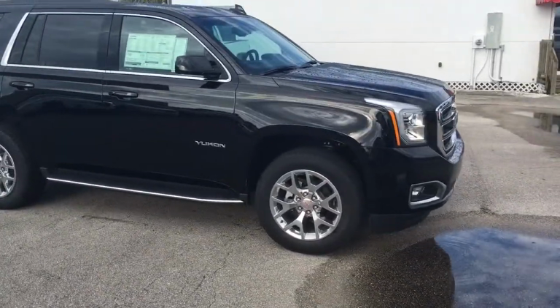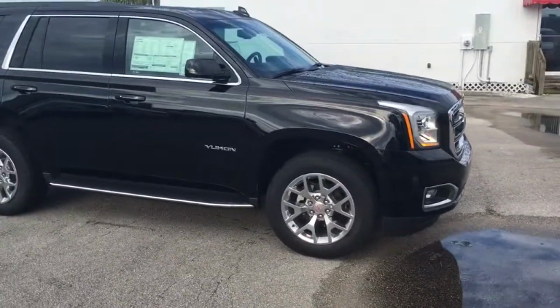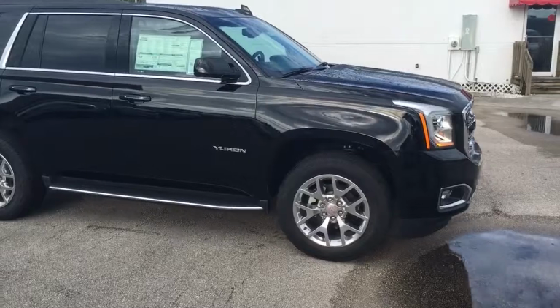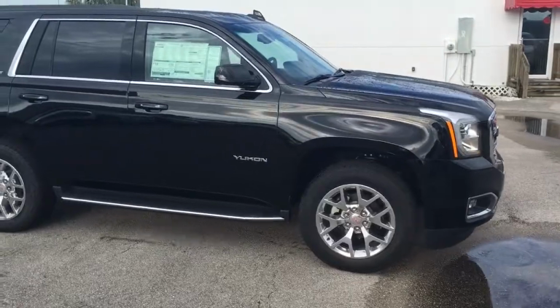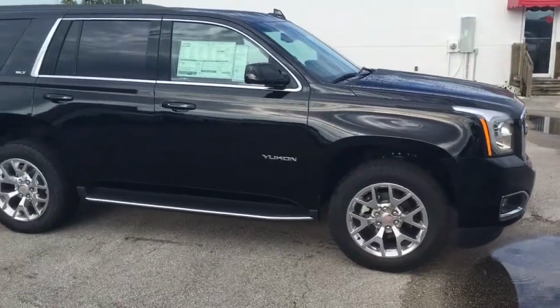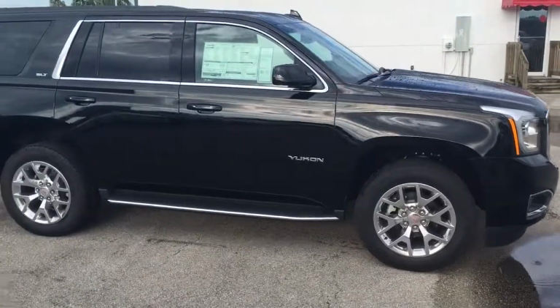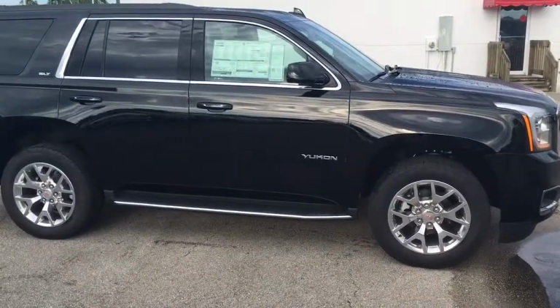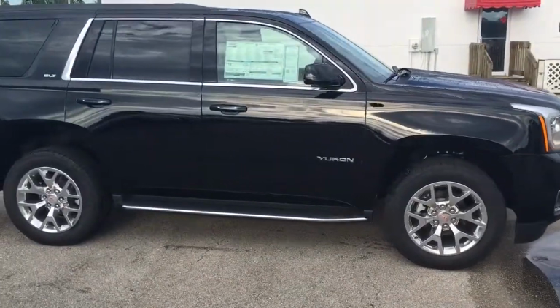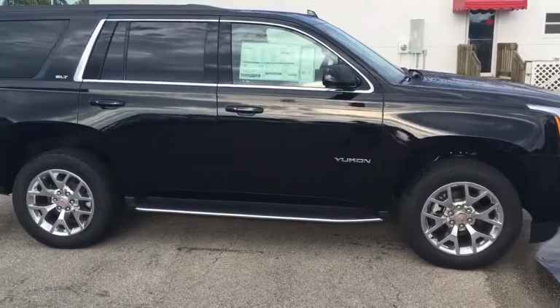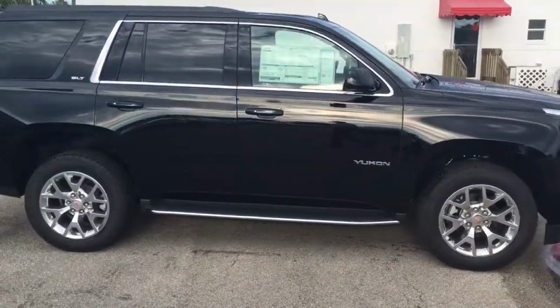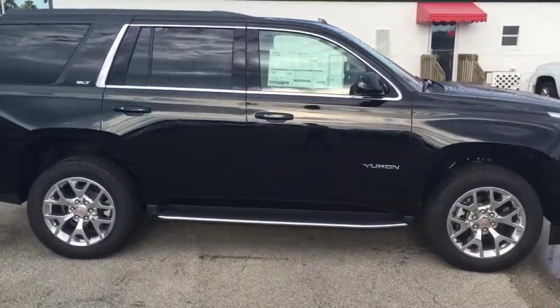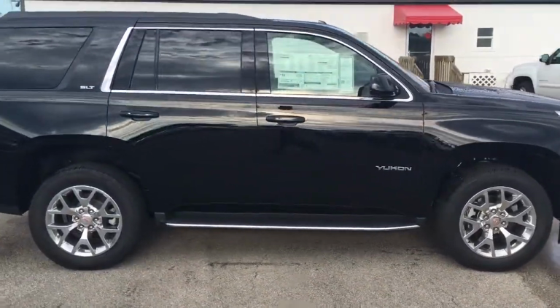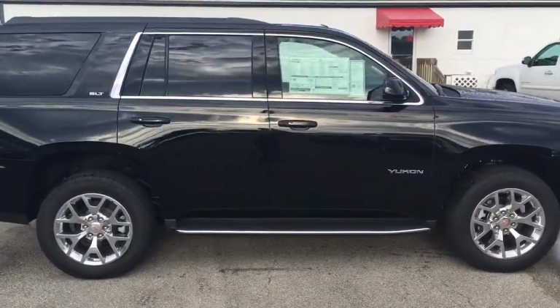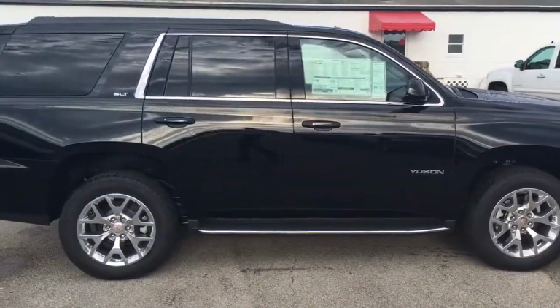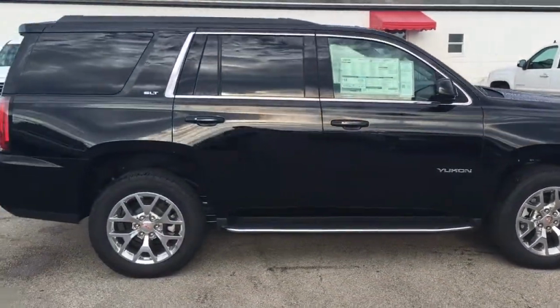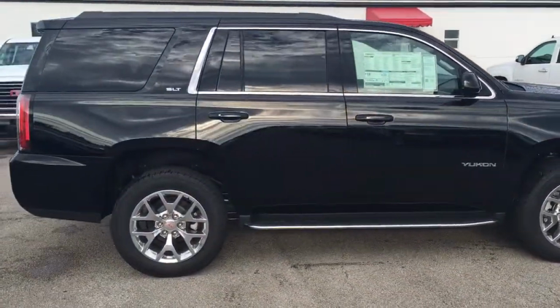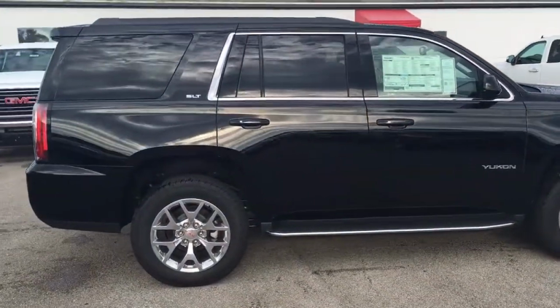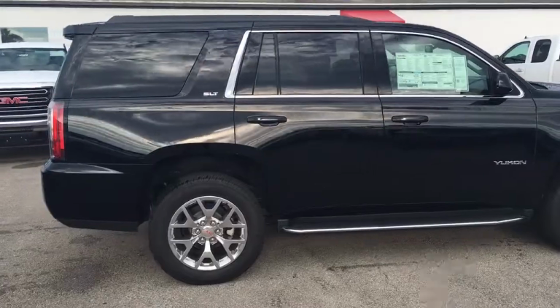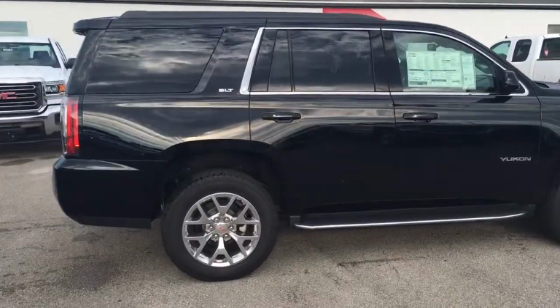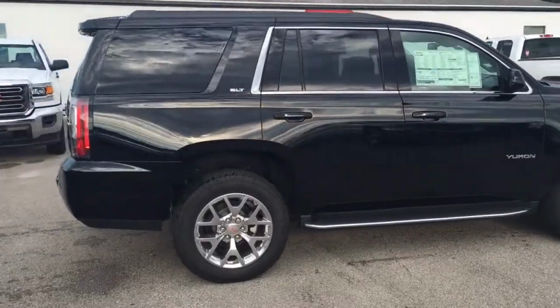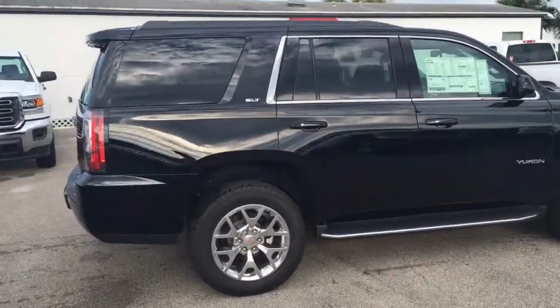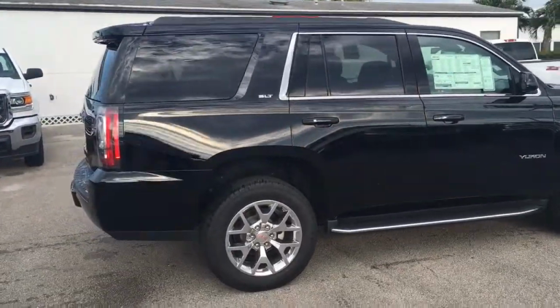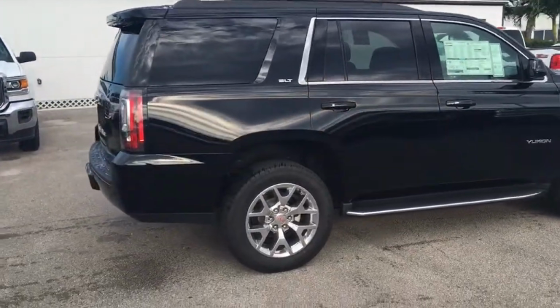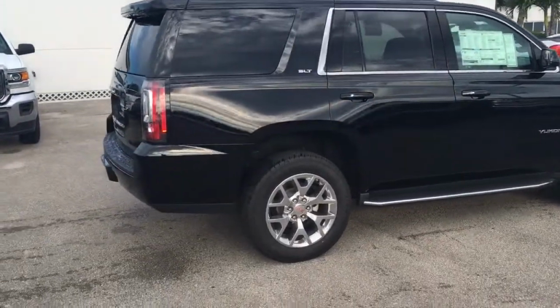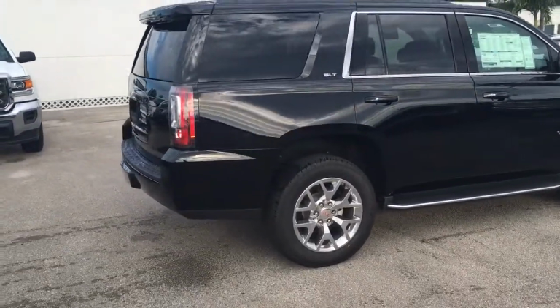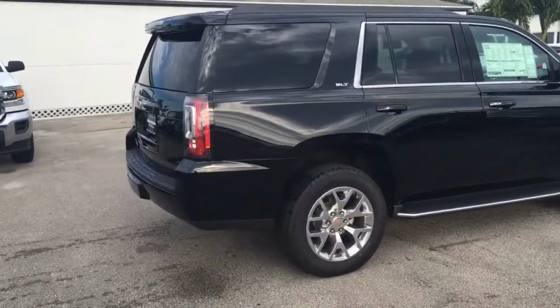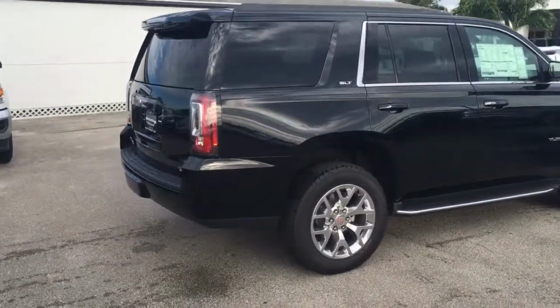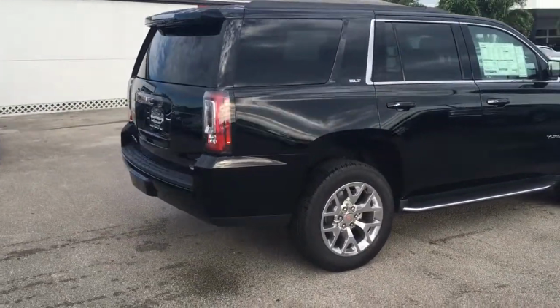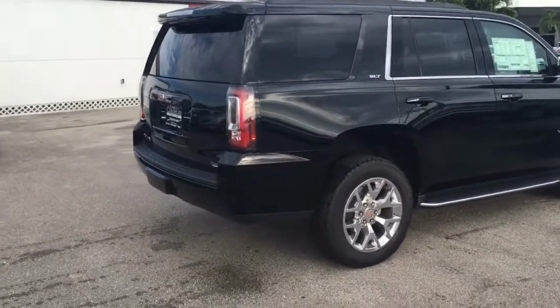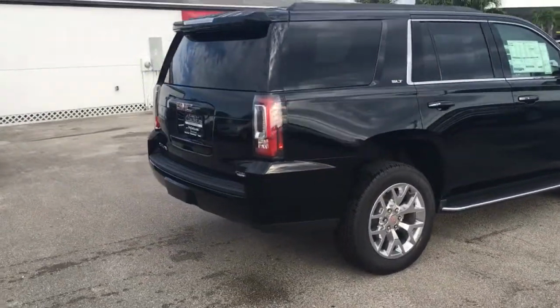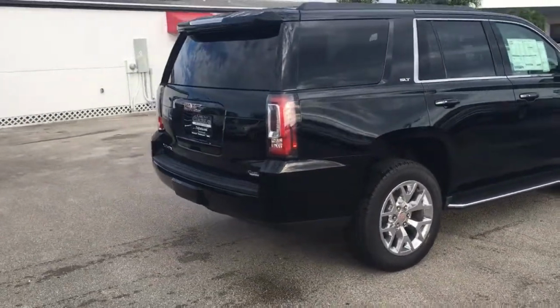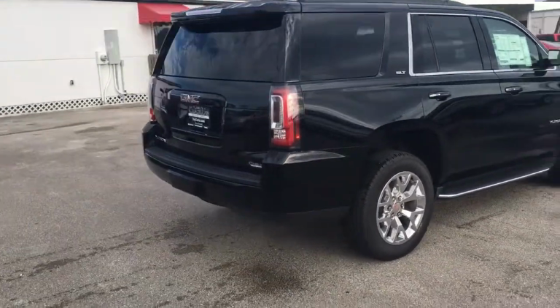It does come equipped with remote start. You can remotely start your vehicle from 200 feet away with your key fob, or from anywhere you have cell phone service with the free Remote Link app.